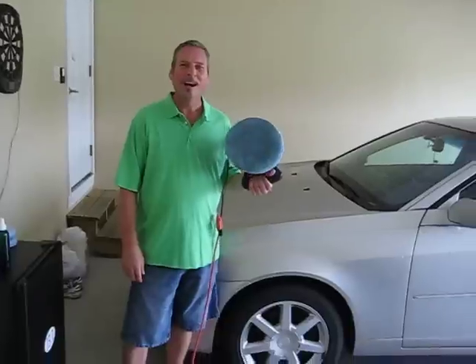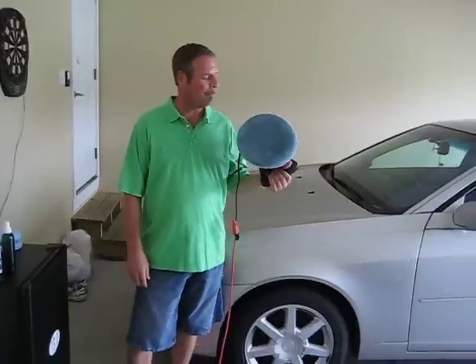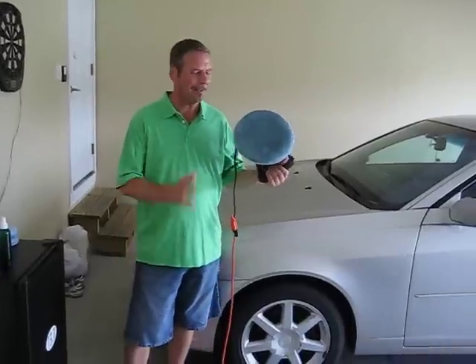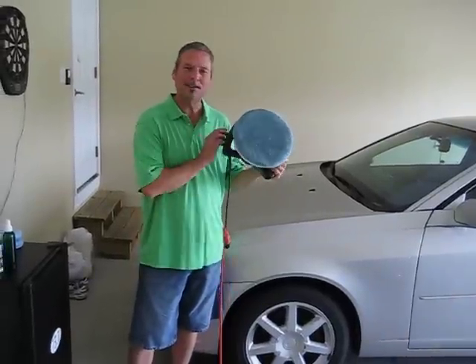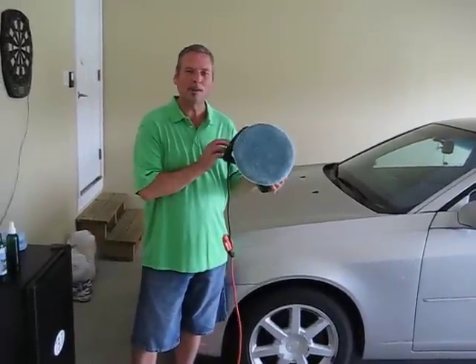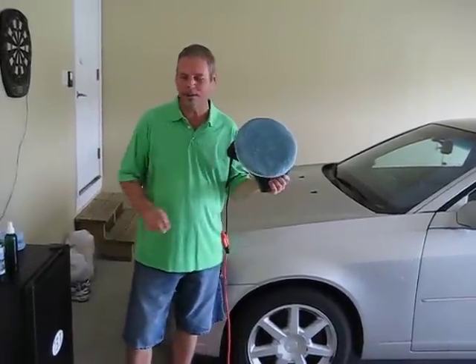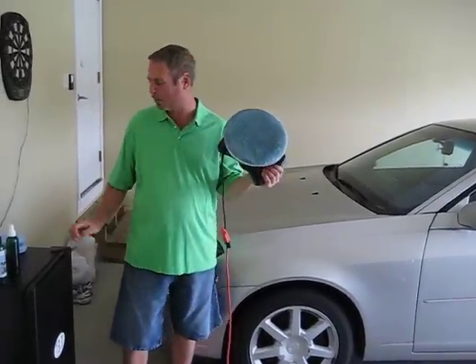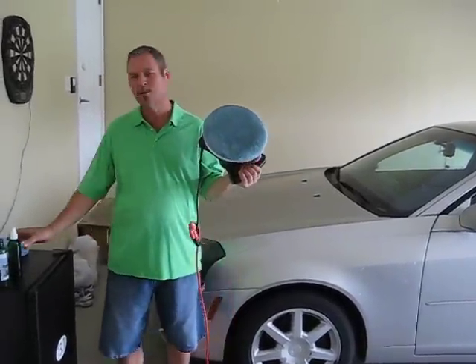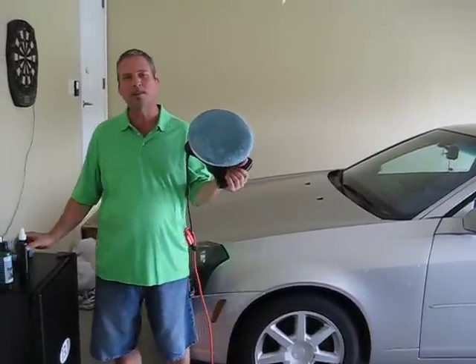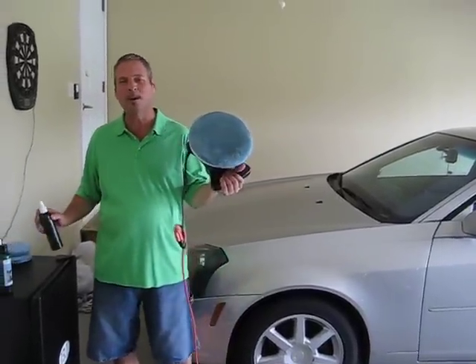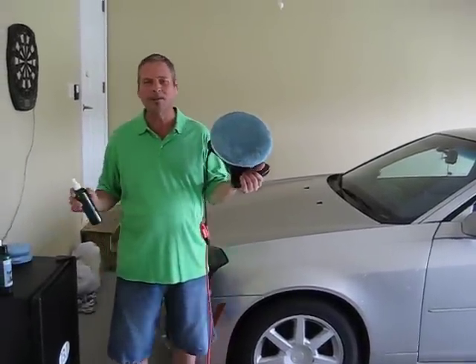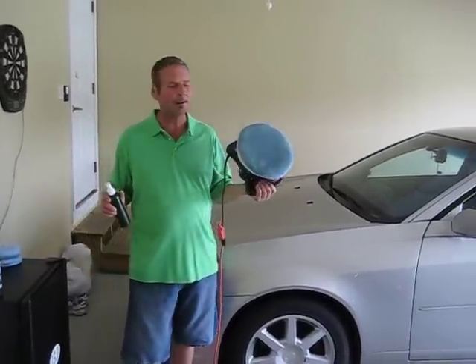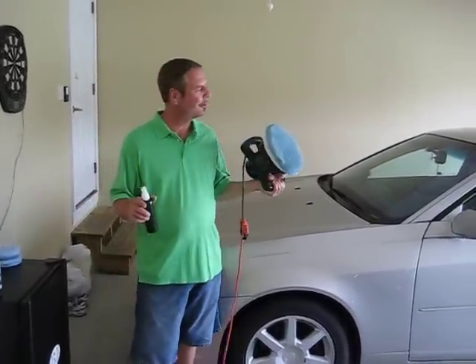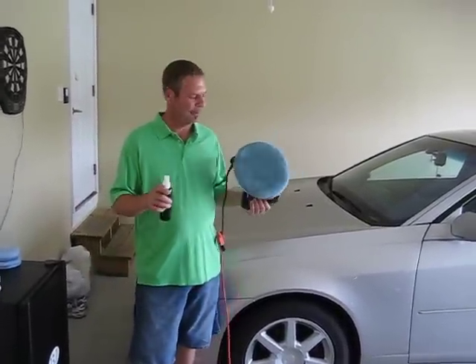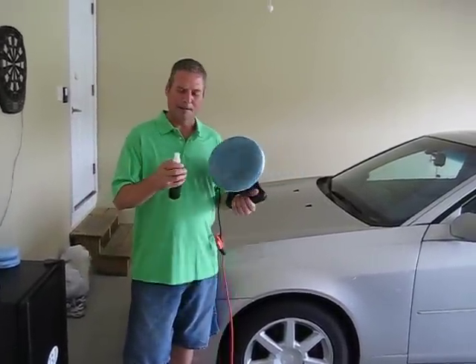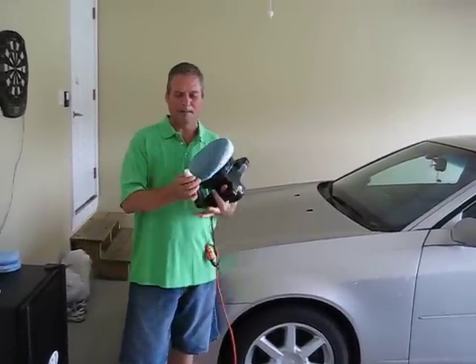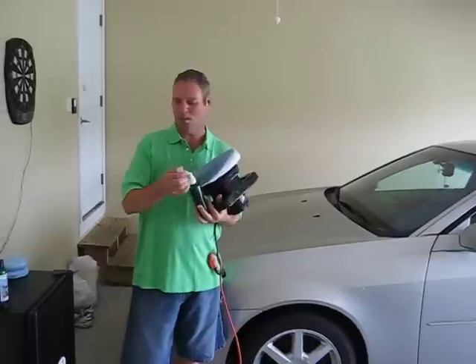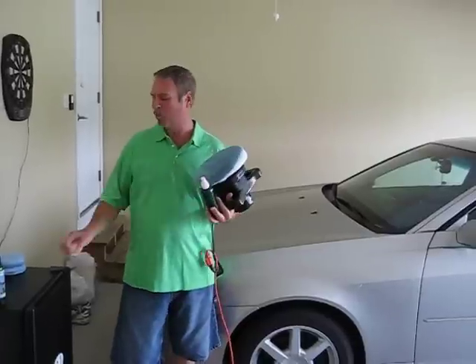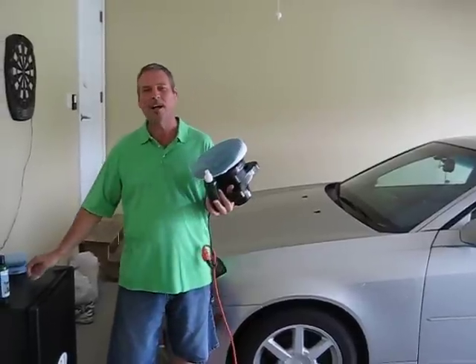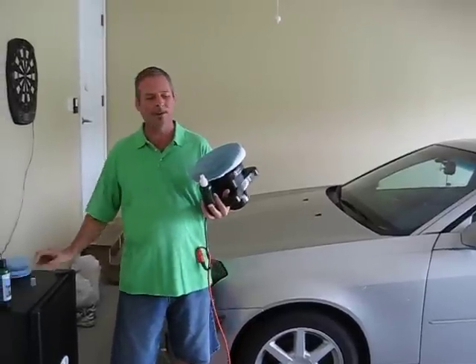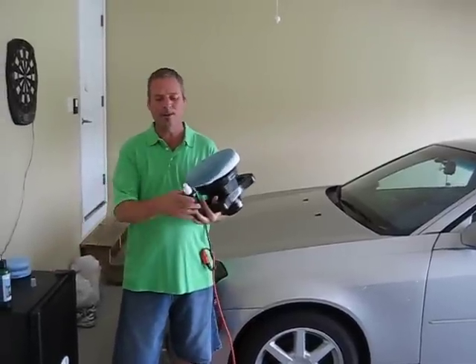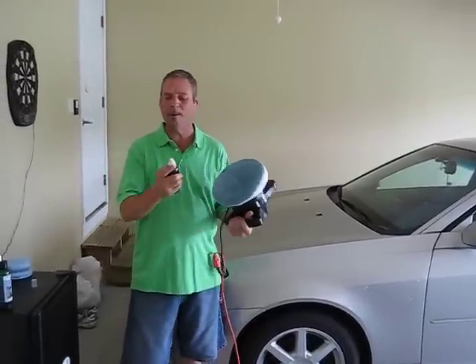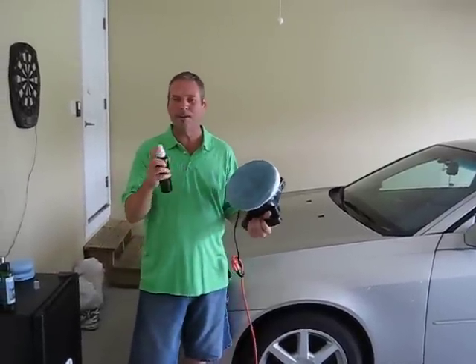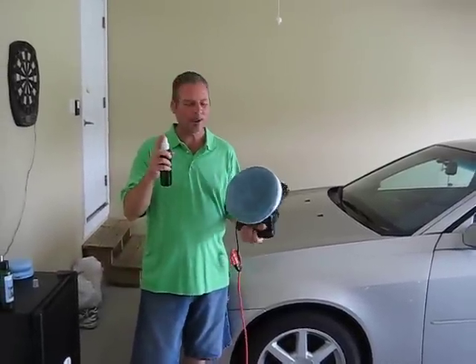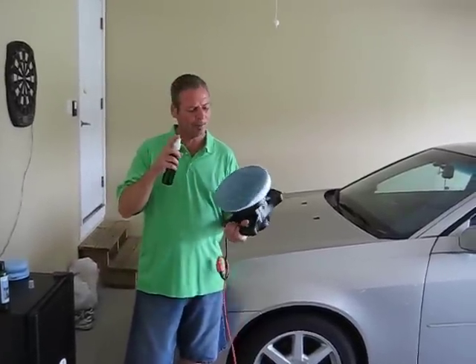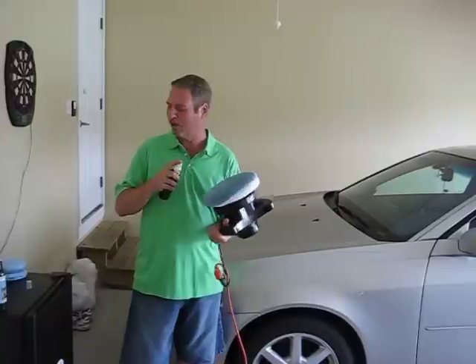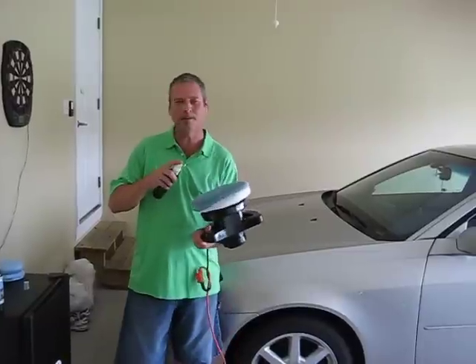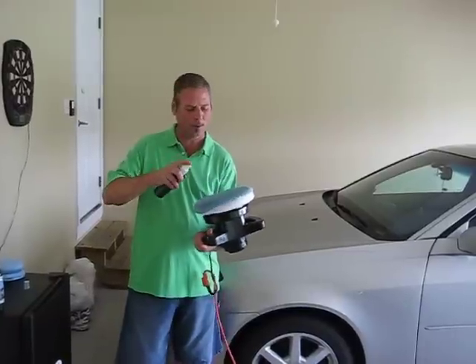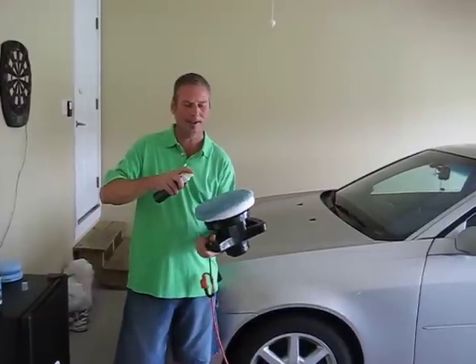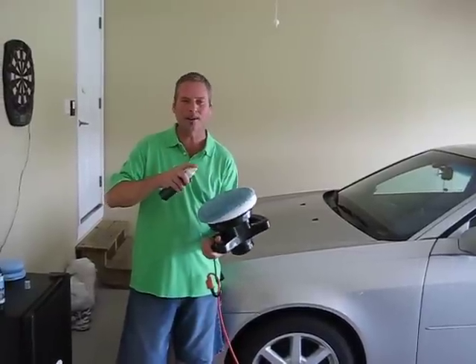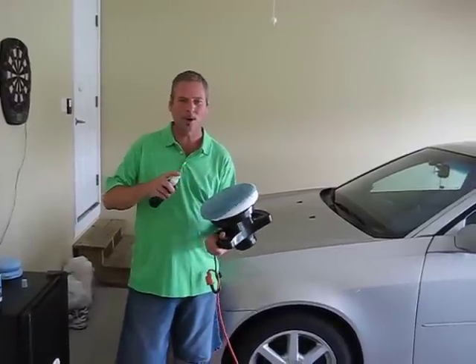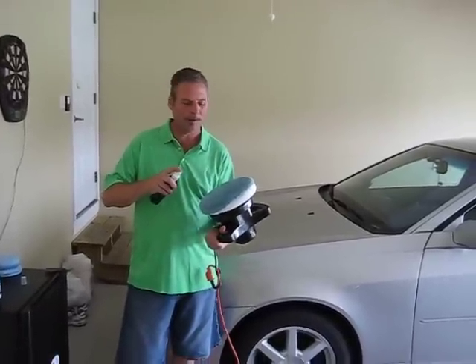Hey, welcome back. This is the orbital buffer that I told you we're going to use to apply green stuff polish to this car. What I'm going to show you right now is just a little prep method to get the polish ready for acceptance onto the orbital buffer.